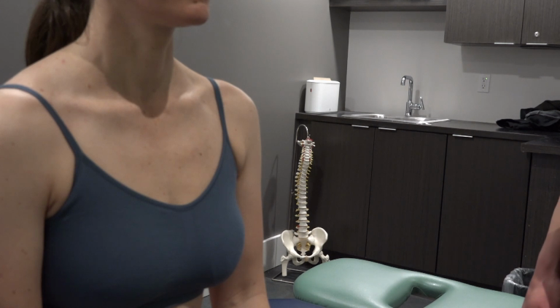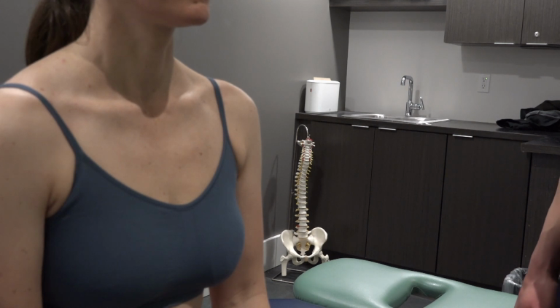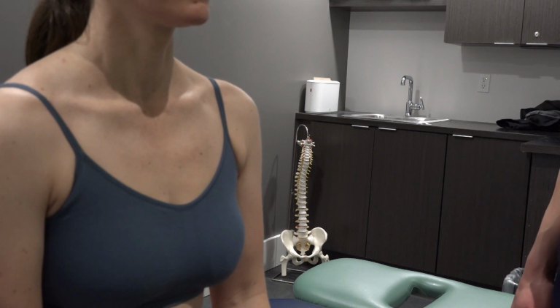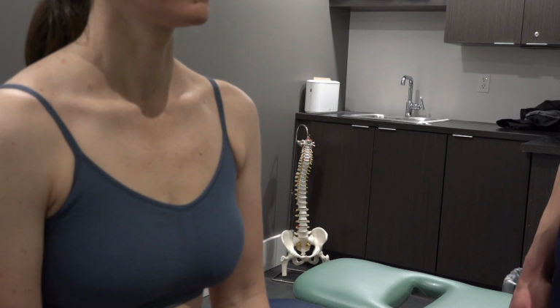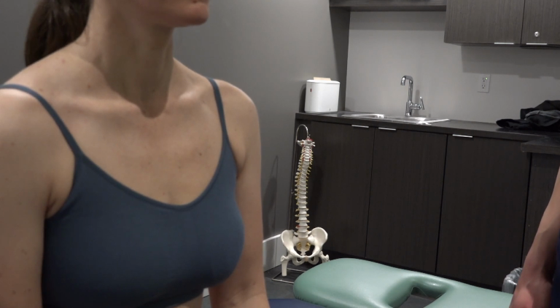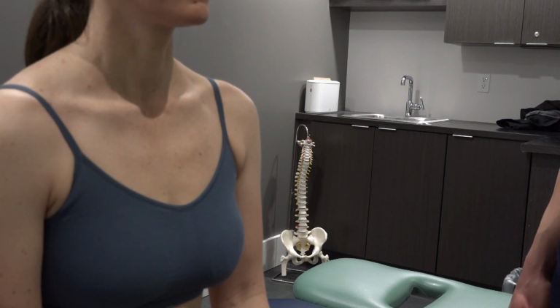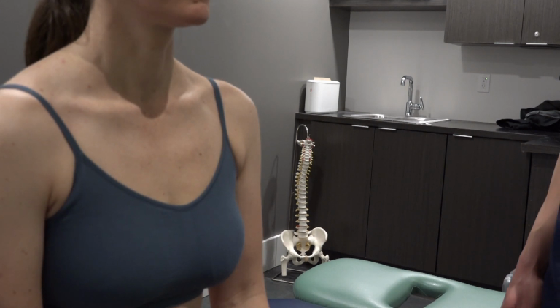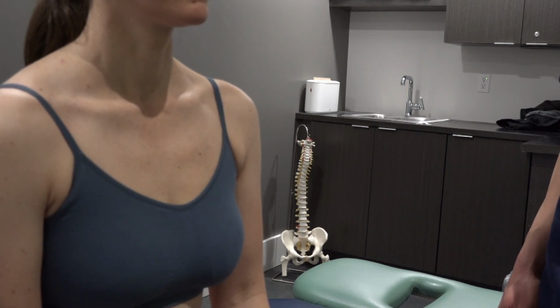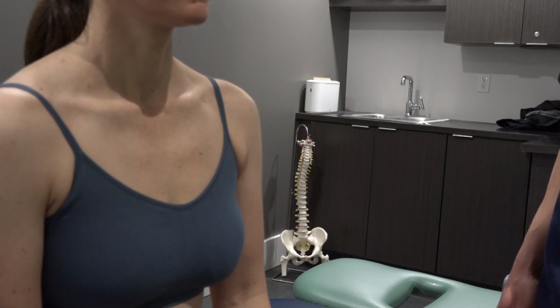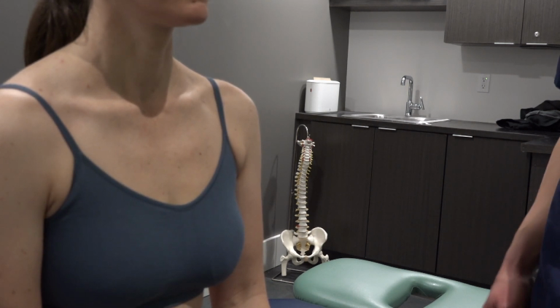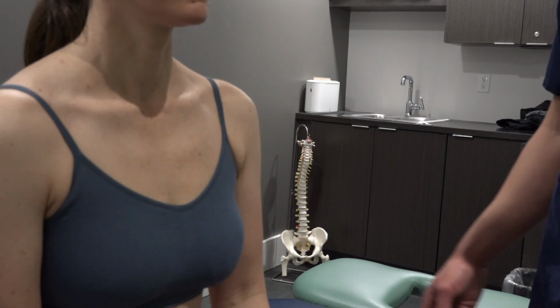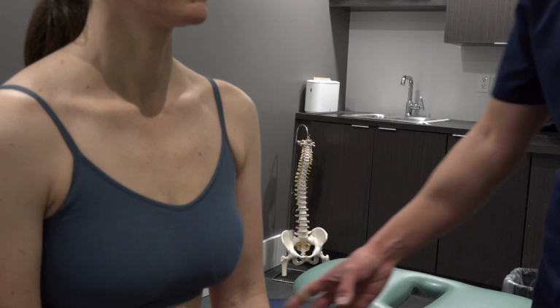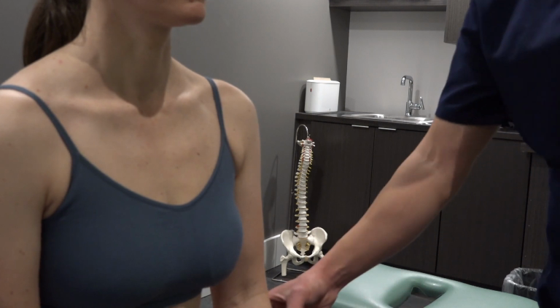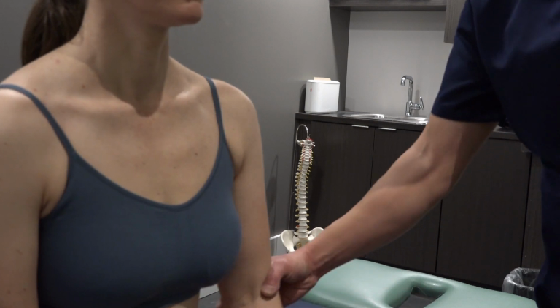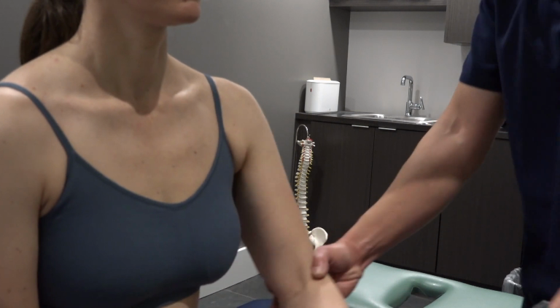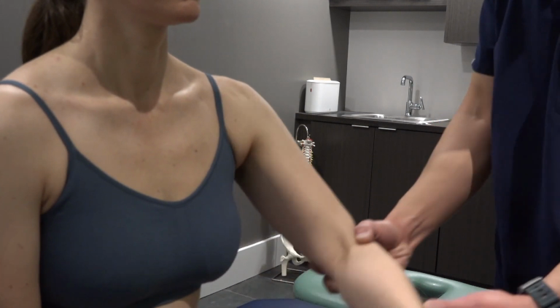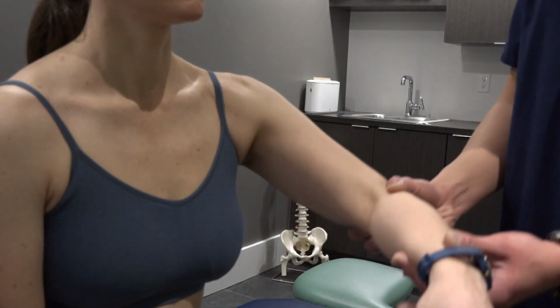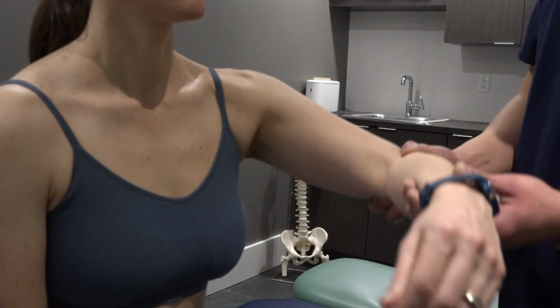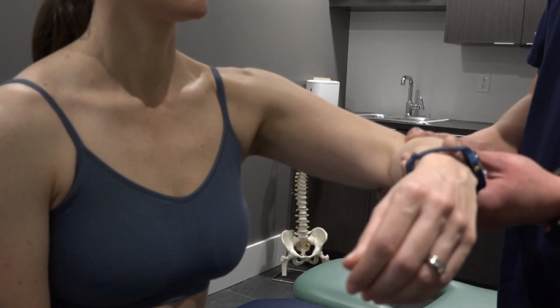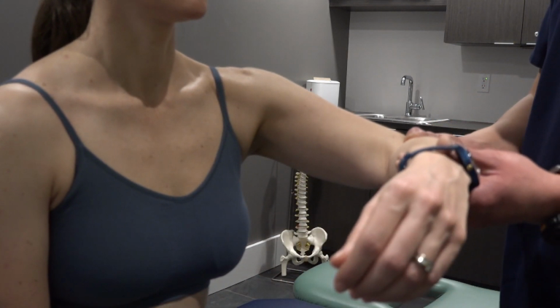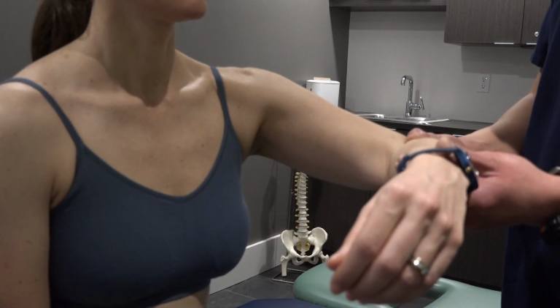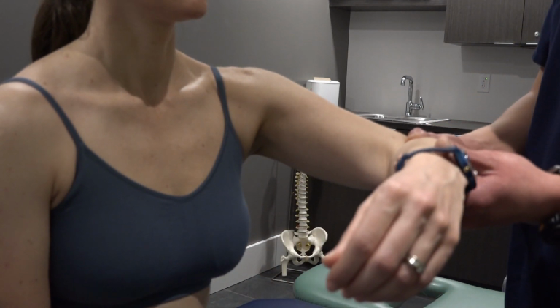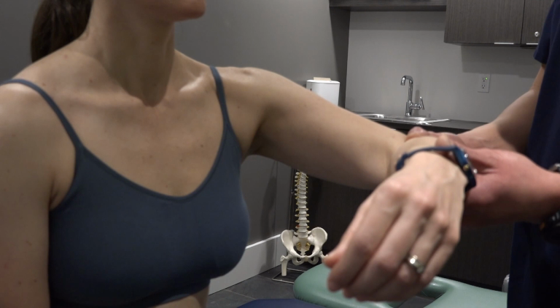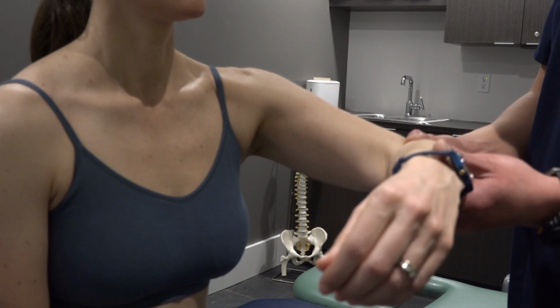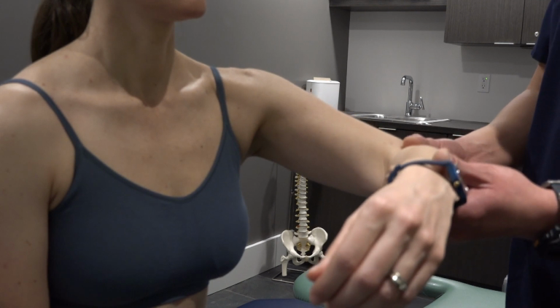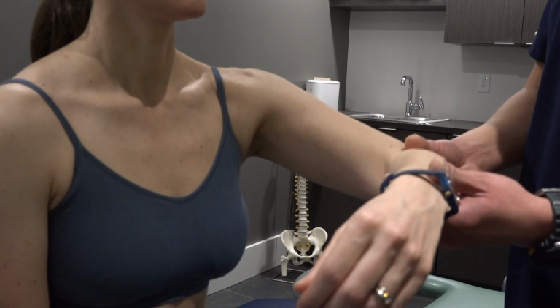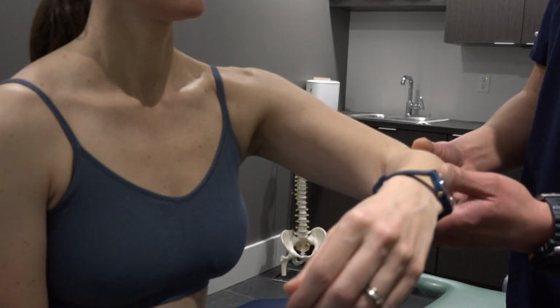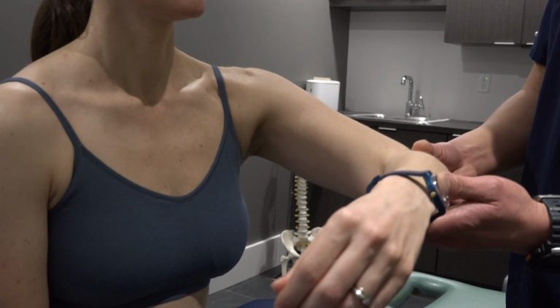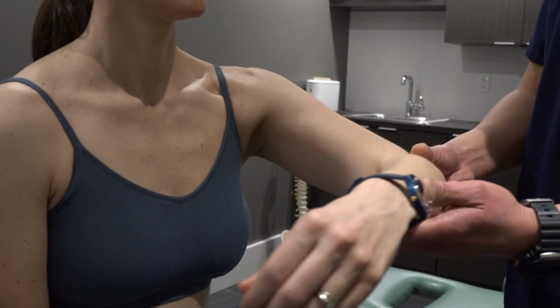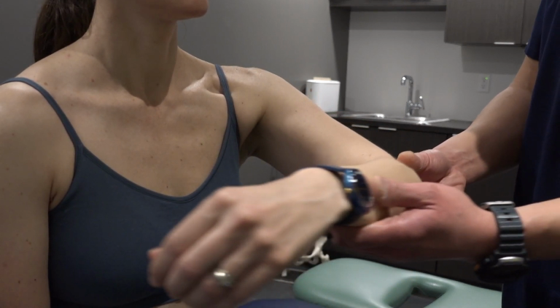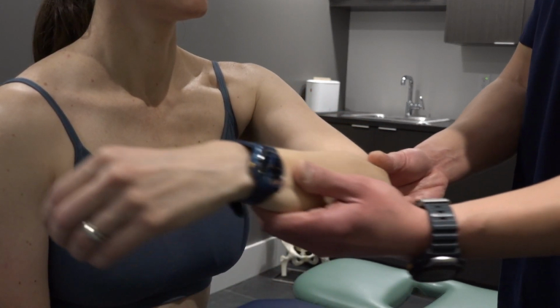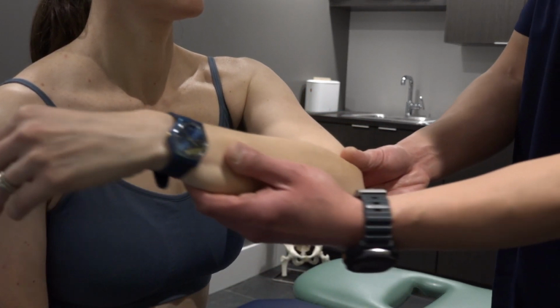The patient will be seated in front of the clinician, and the clinician will passively lift their arm up to 90 degrees, bend their elbow to 90 degrees, and horizontally adduct the patient's arm to the contralateral shoulder.